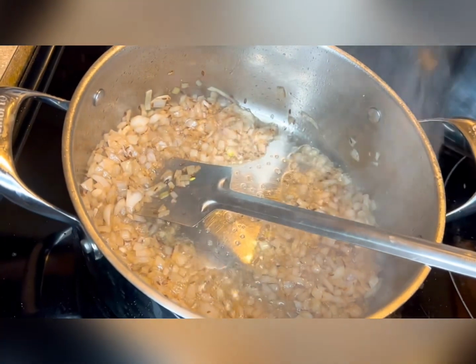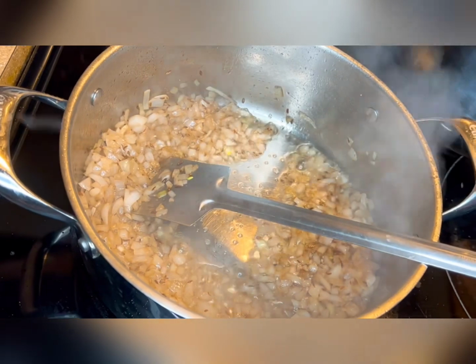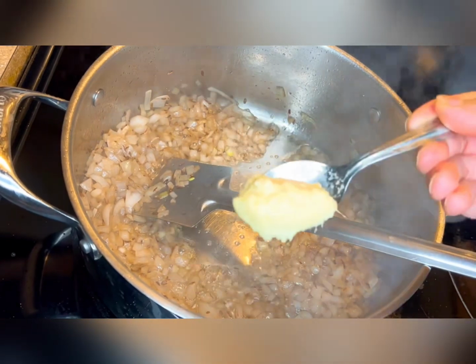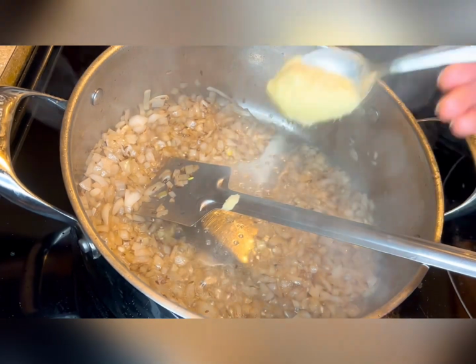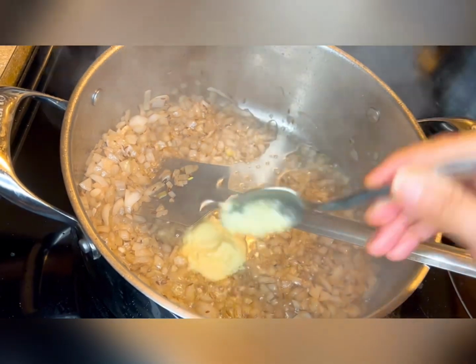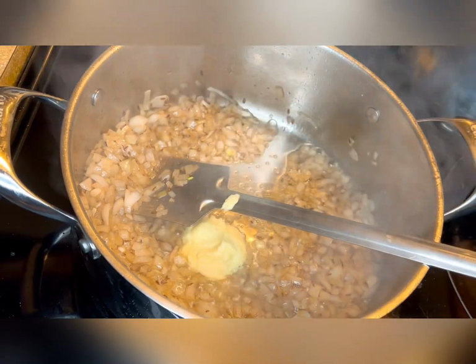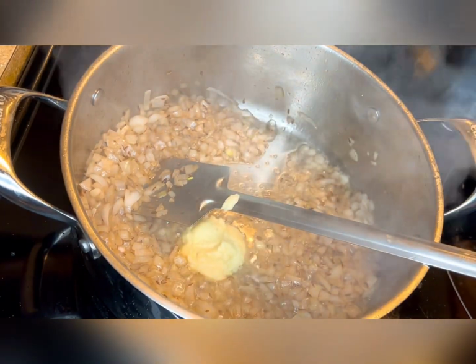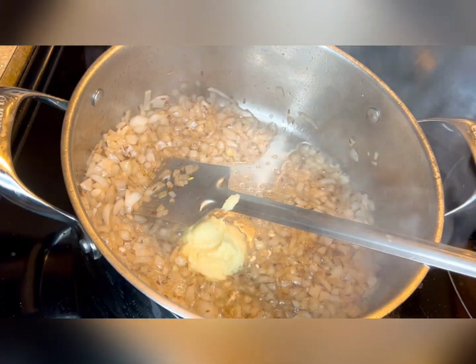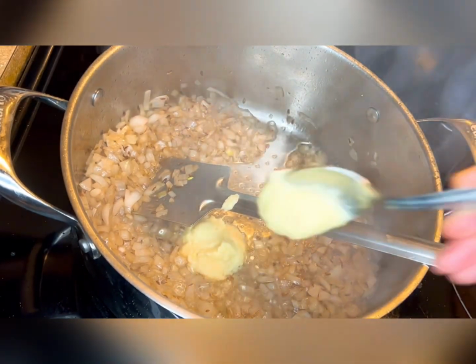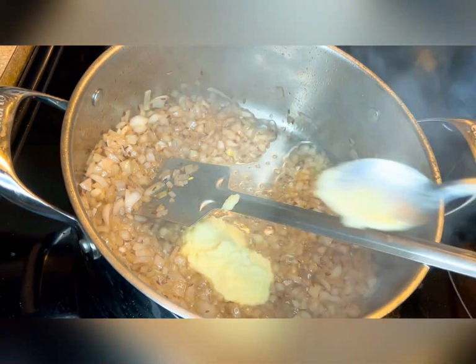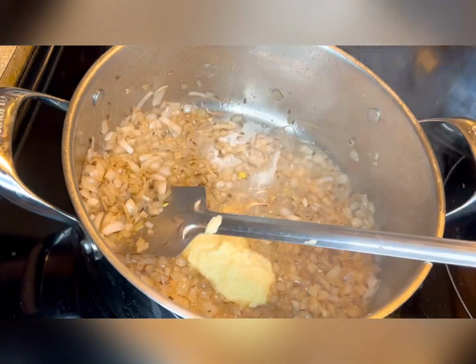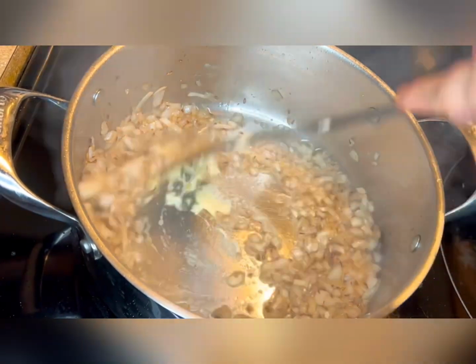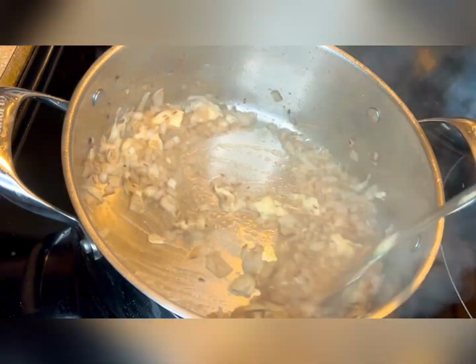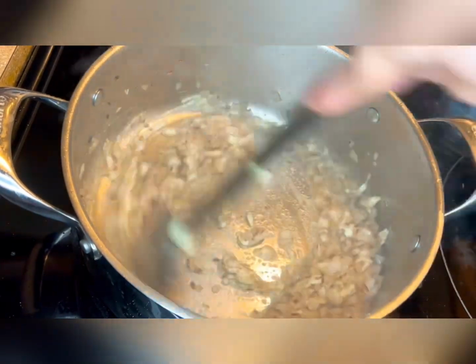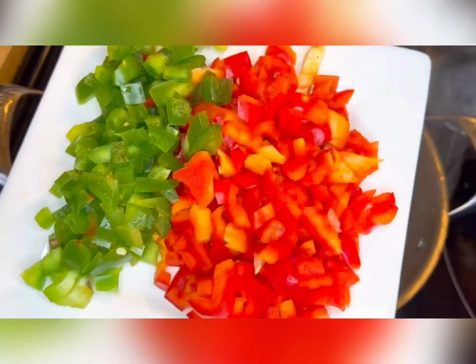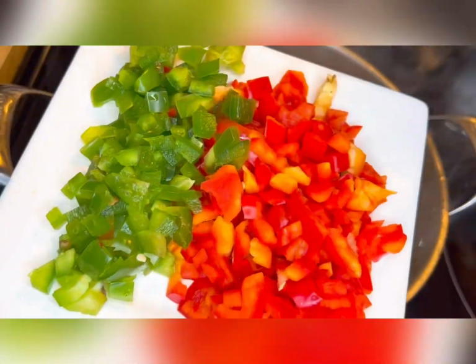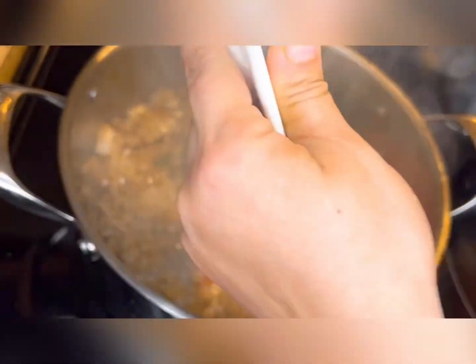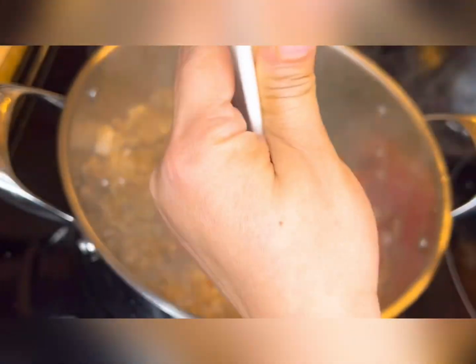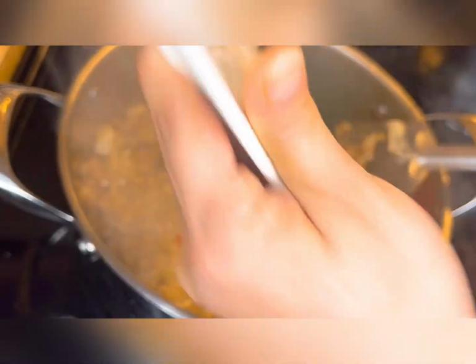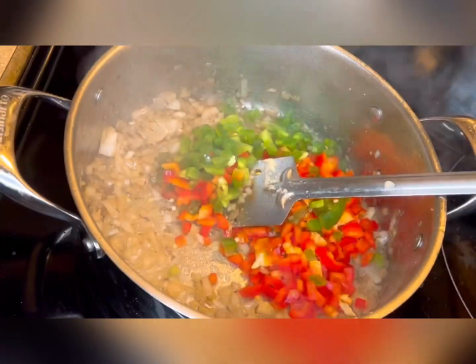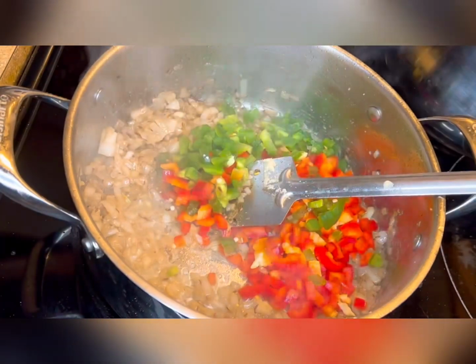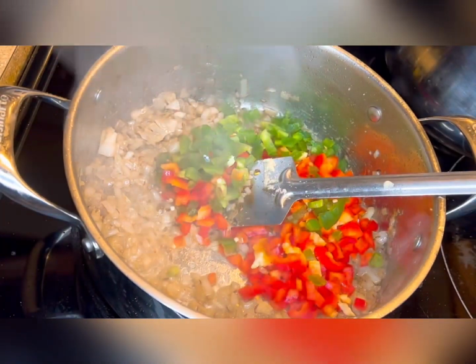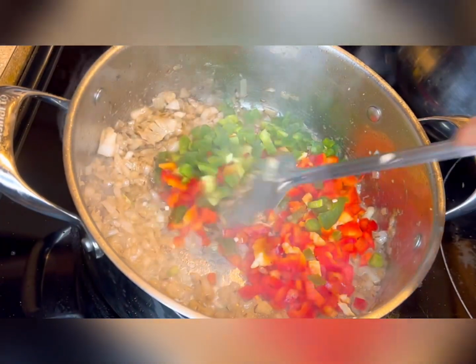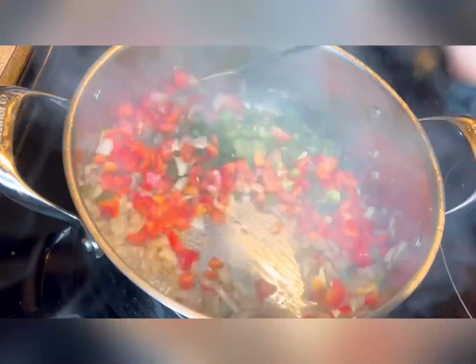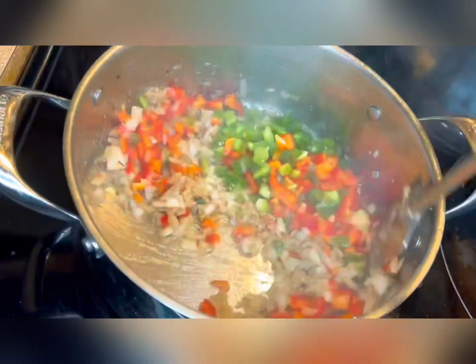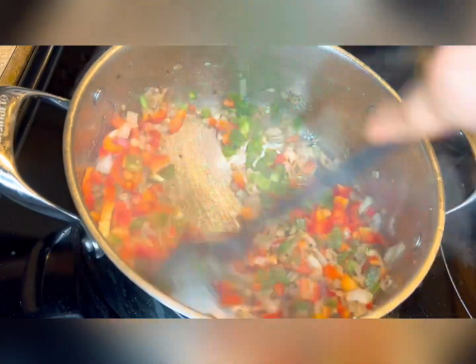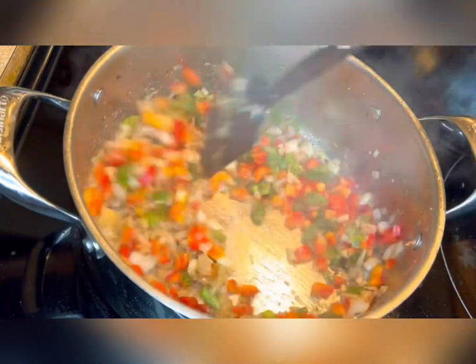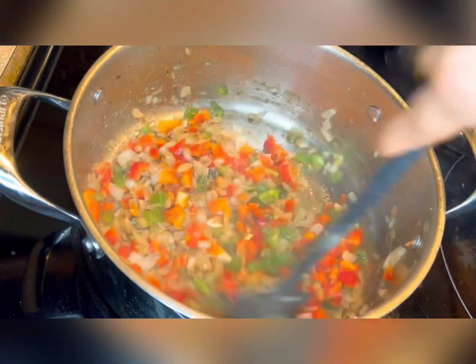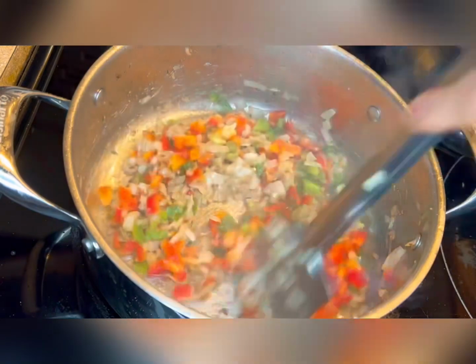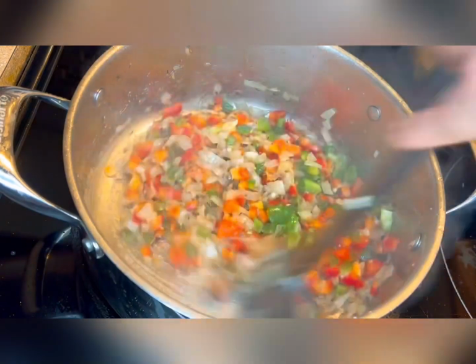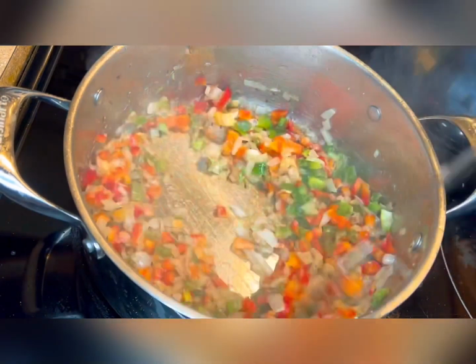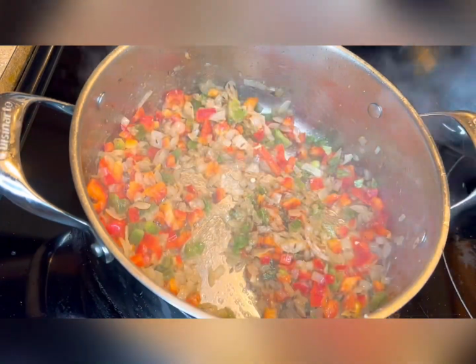Now add one and a half teaspoons of ginger garlic paste and green chilies, and sauté them well. Add half cup of chopped bell peppers and some salt and cook for two to three minutes. Now we'll add the dry spices.